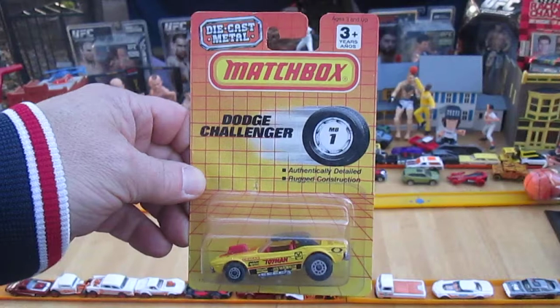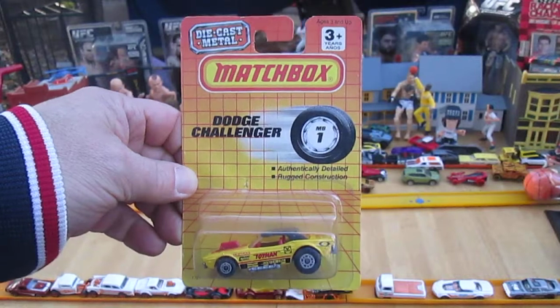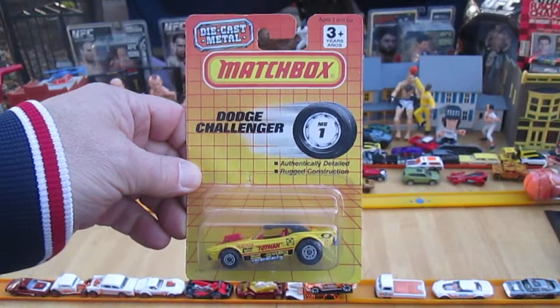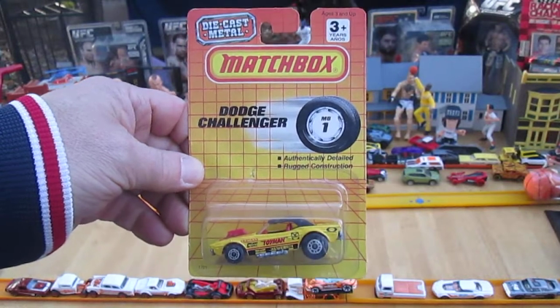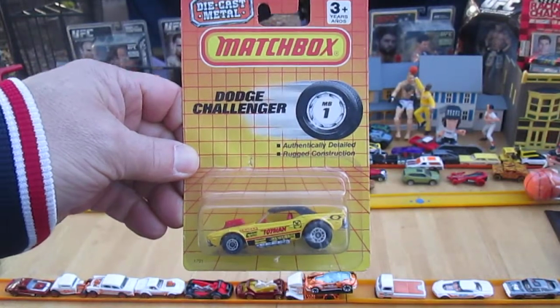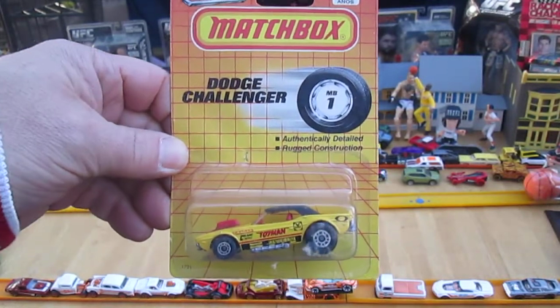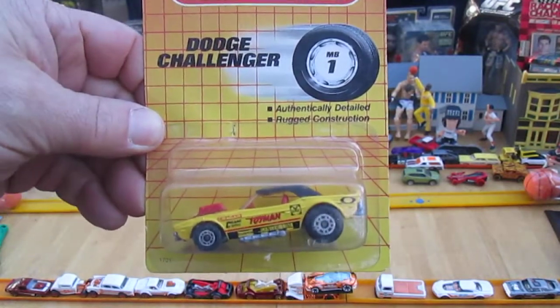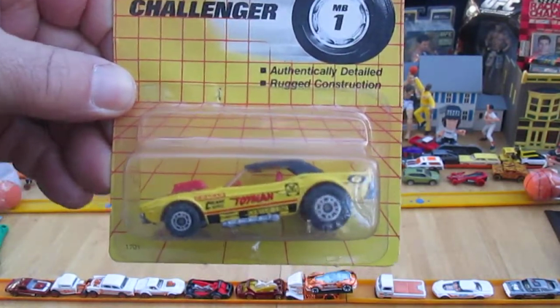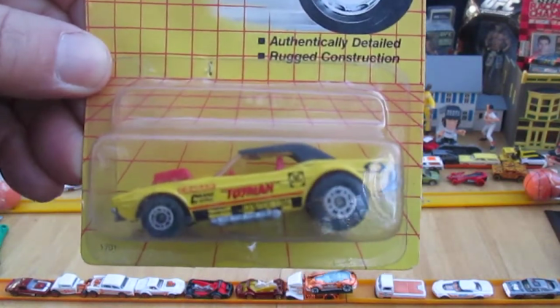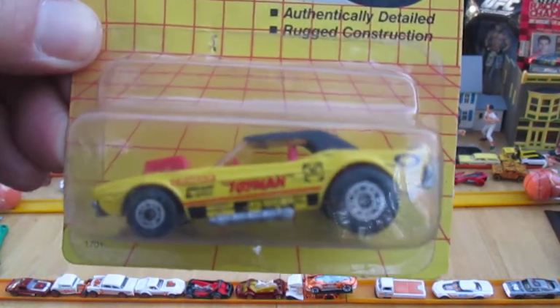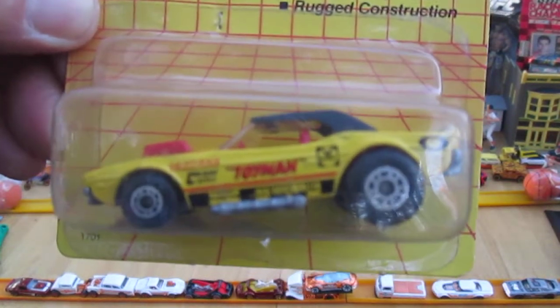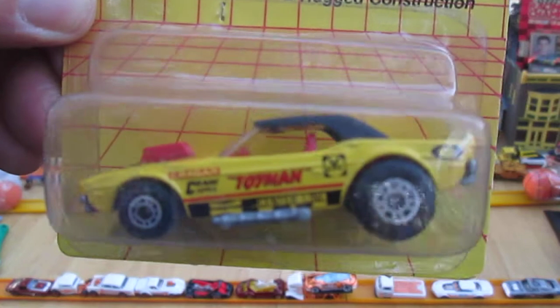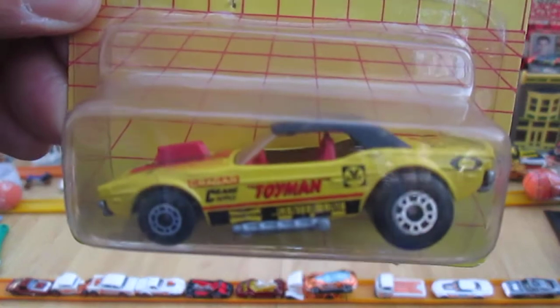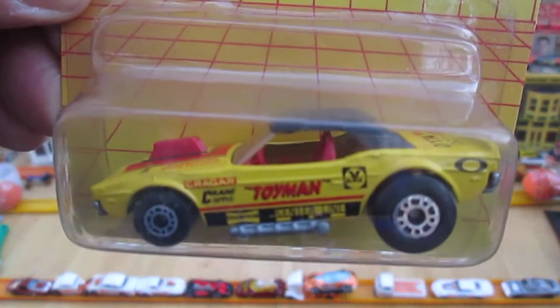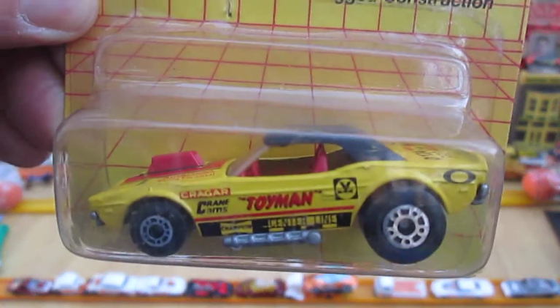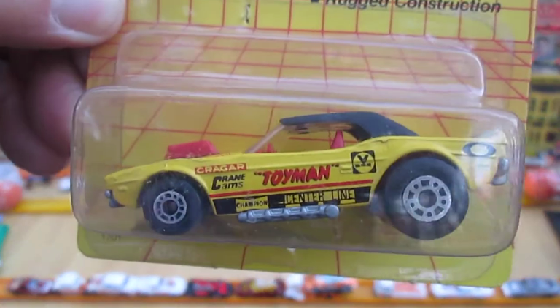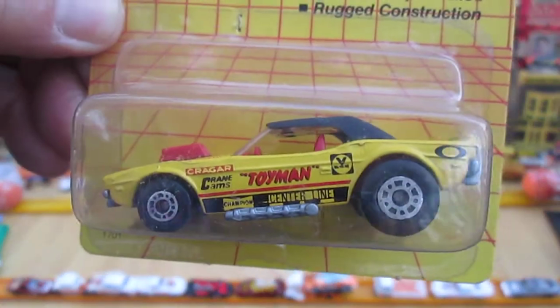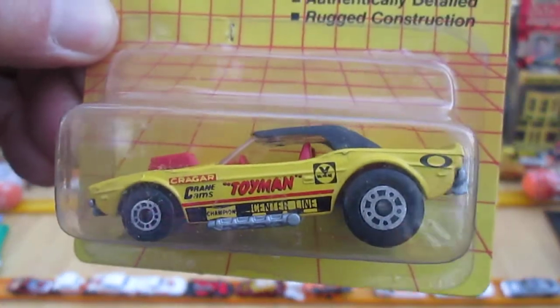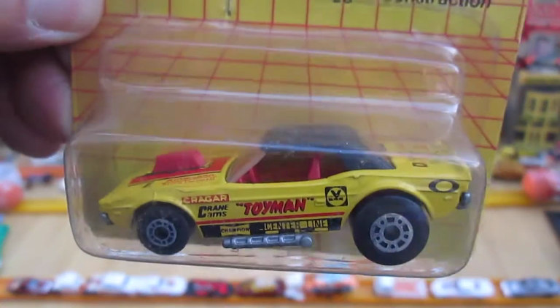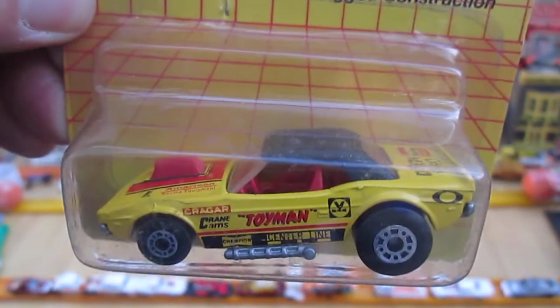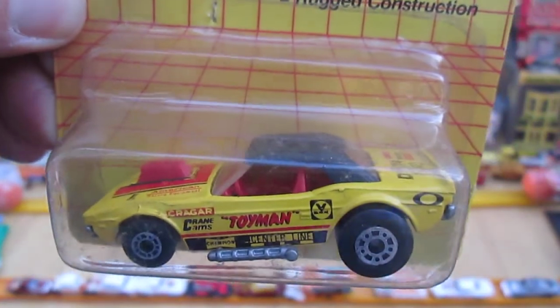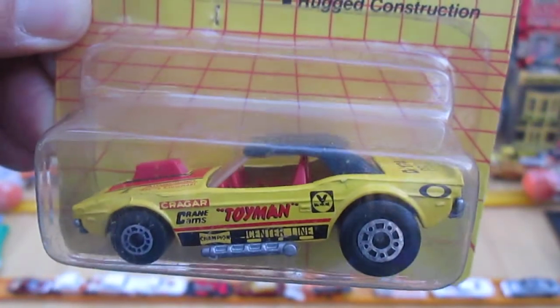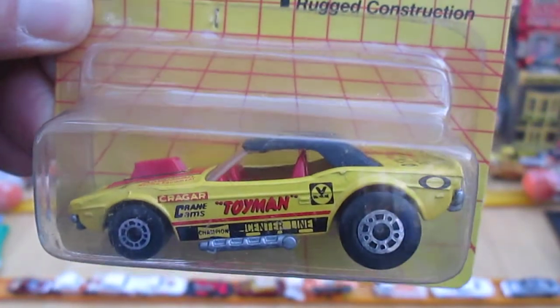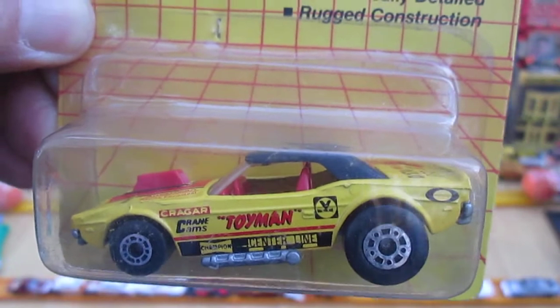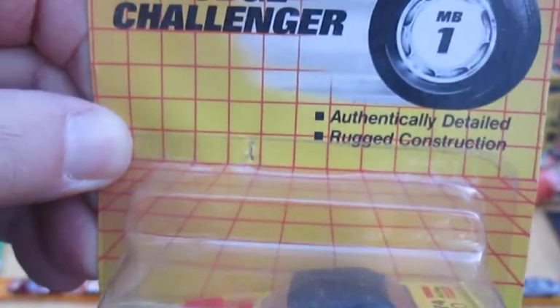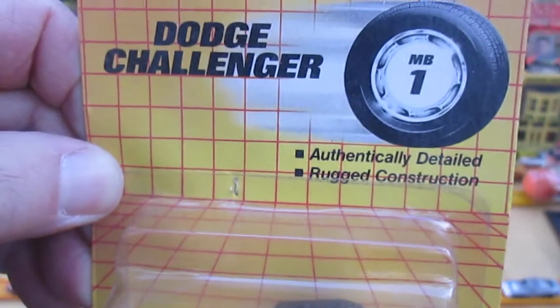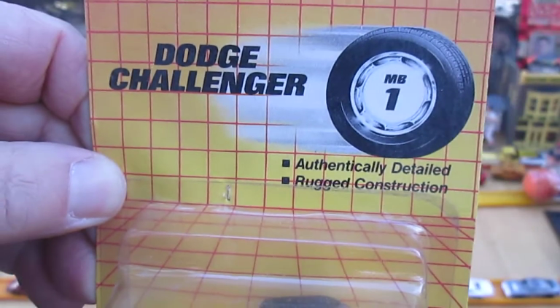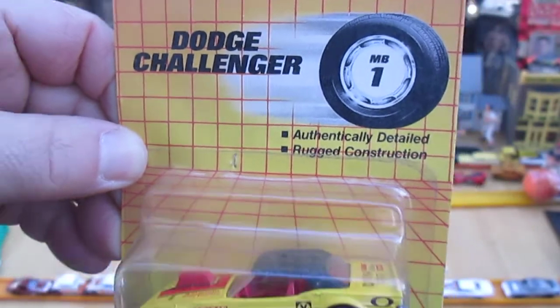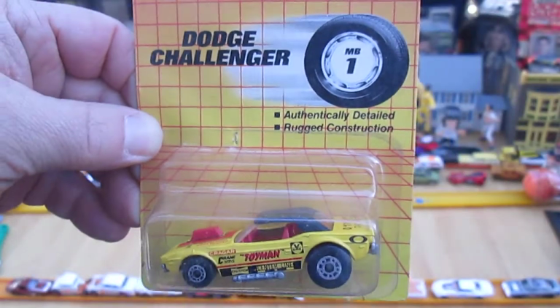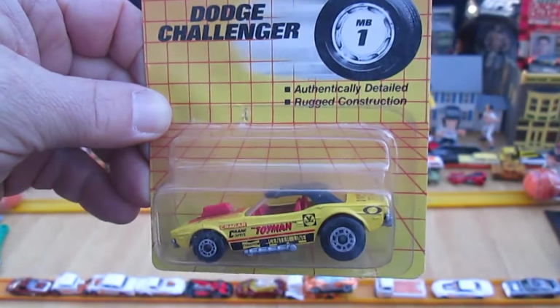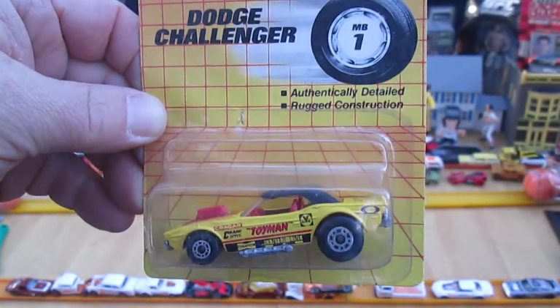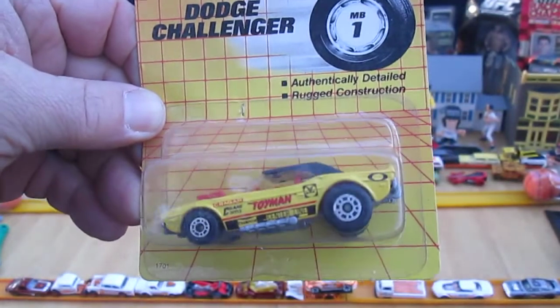Hello and welcome to Timmy's 10 again for an unboxing of a really cool Matchbox. Today we have what's going to go into my favorites case — this Dodge Challenger from Matchbox, early 90s.